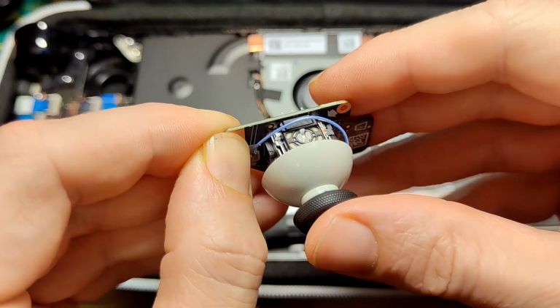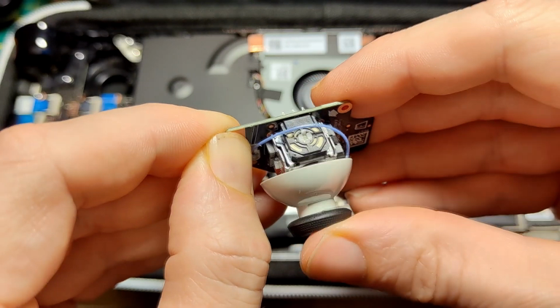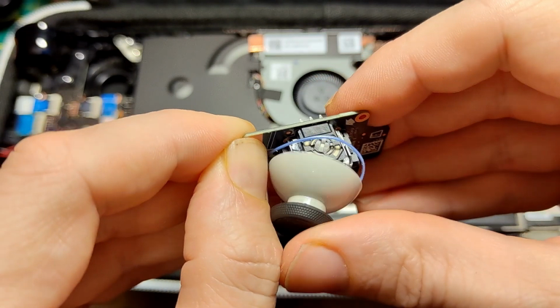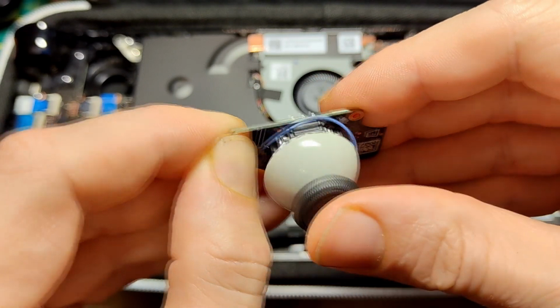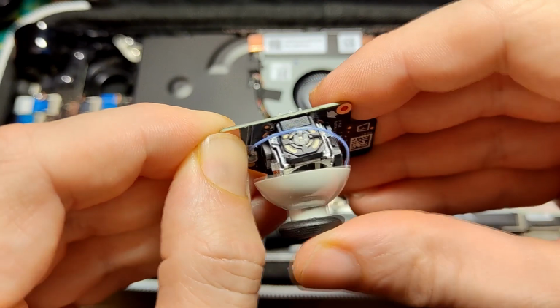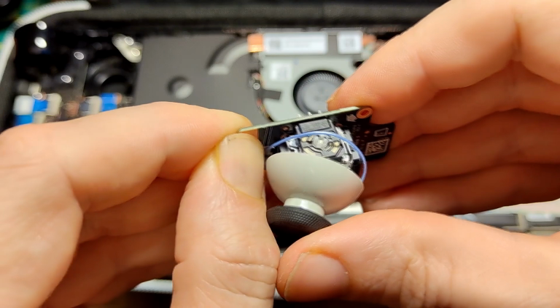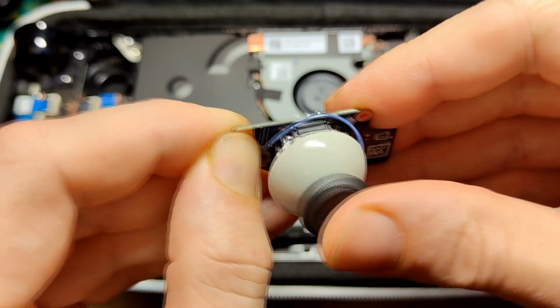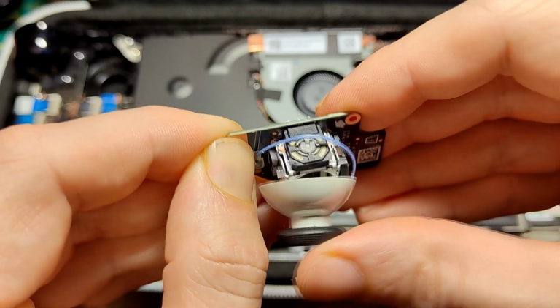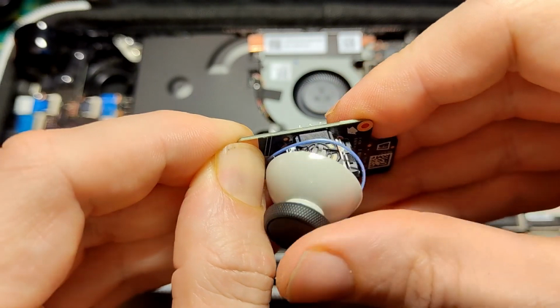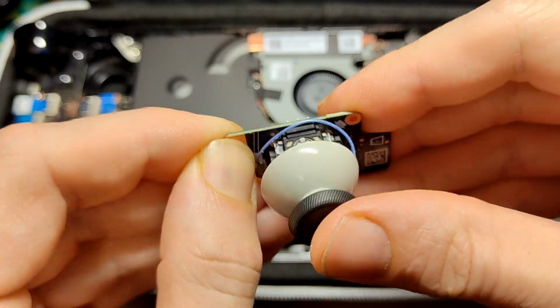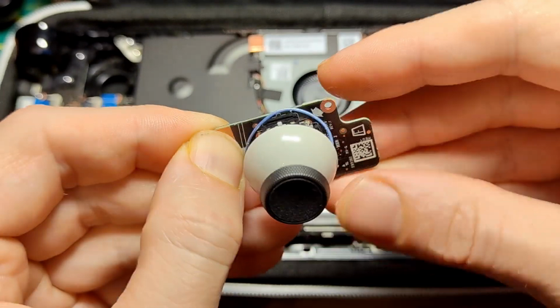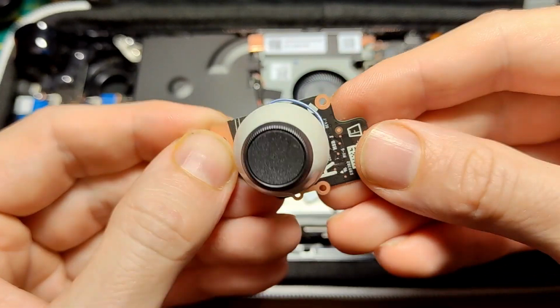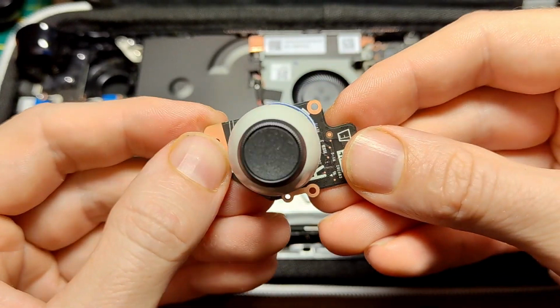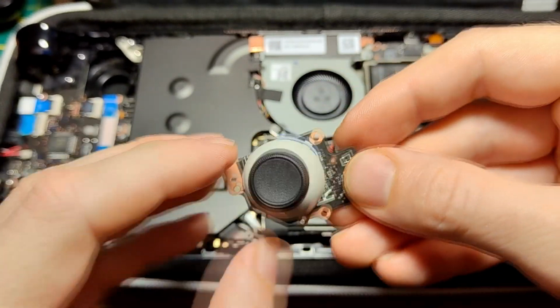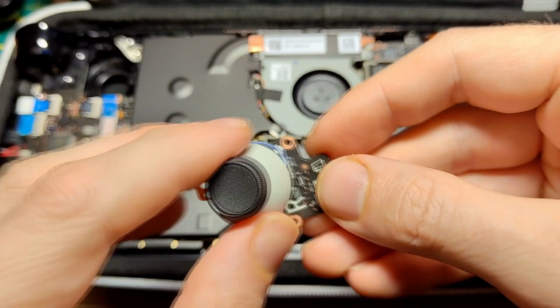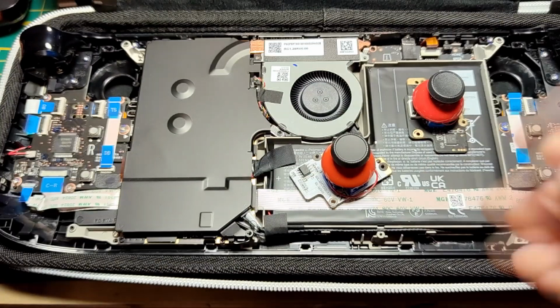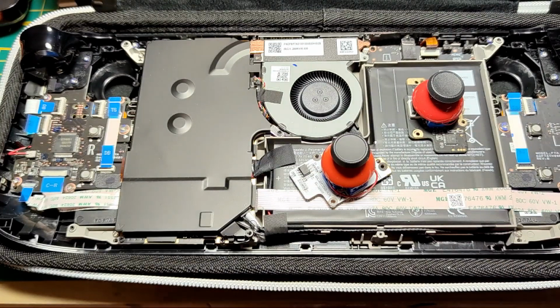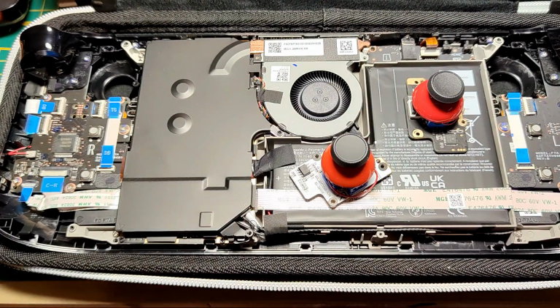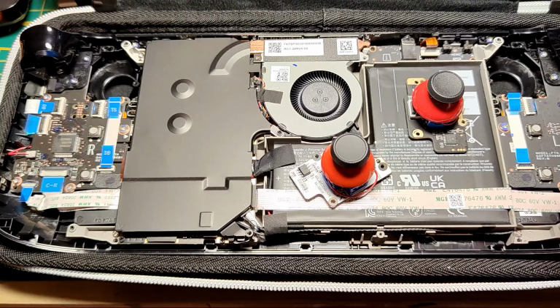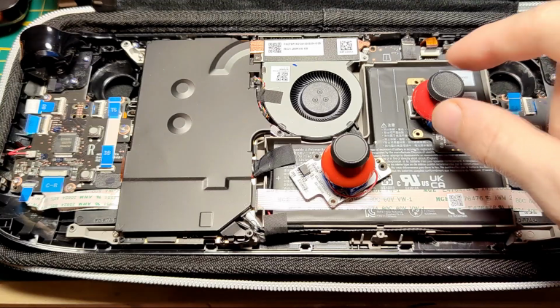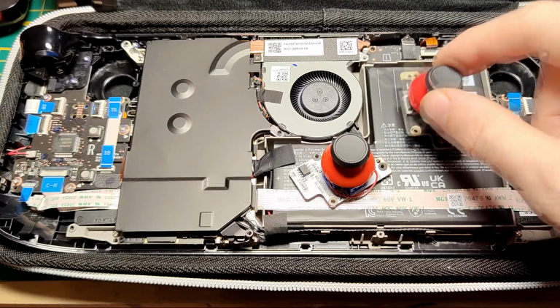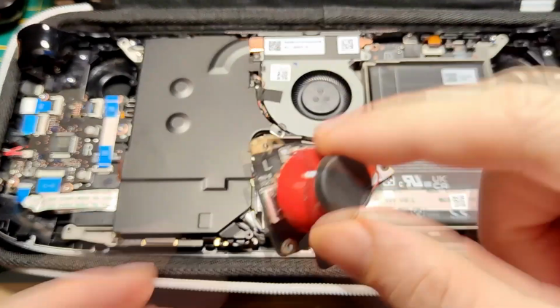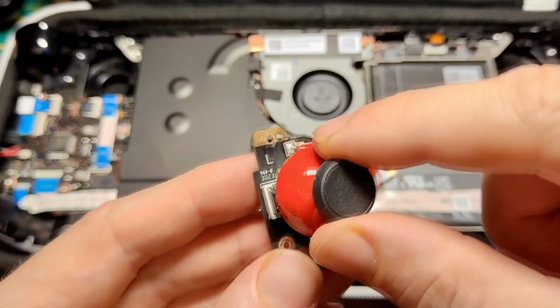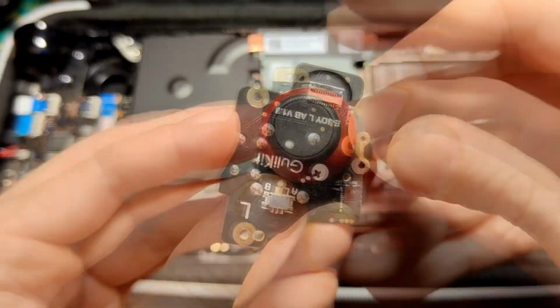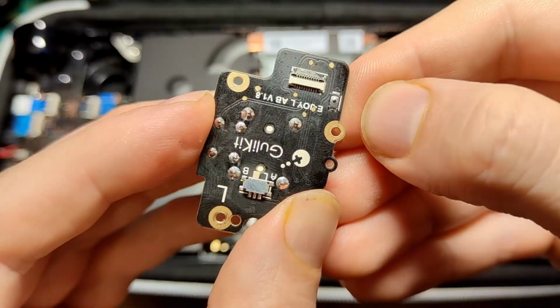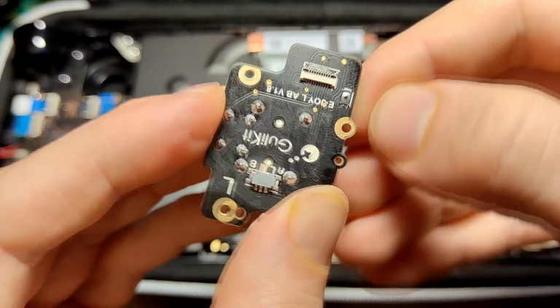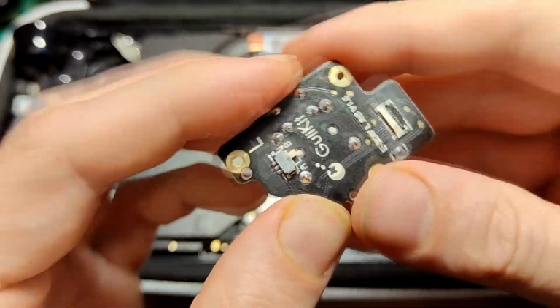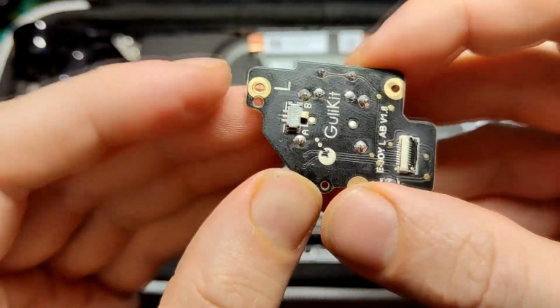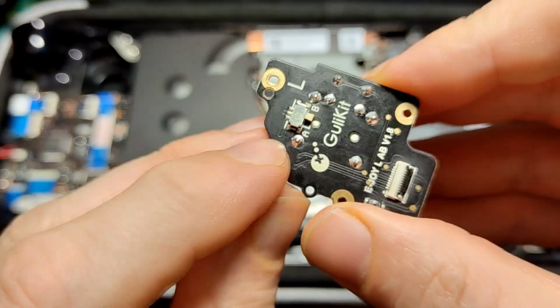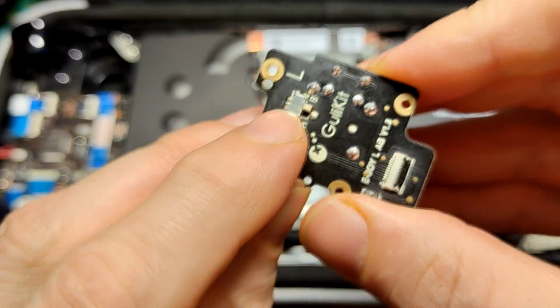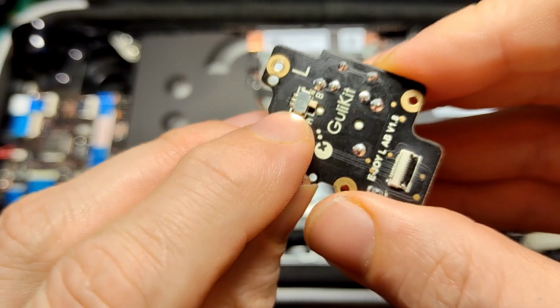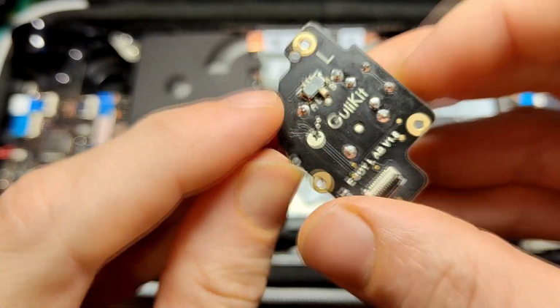The joystick's mechanical build structure is still all physical and it is moved constantly, but if you don't torment it in a bad way, it should last a long time.